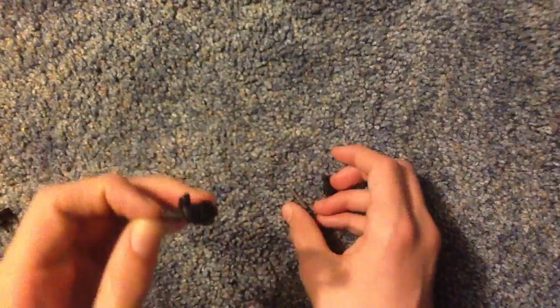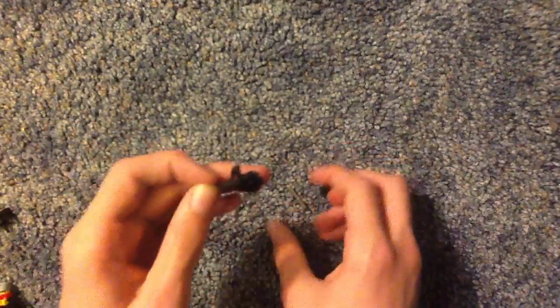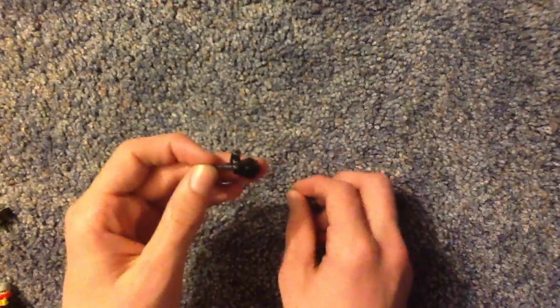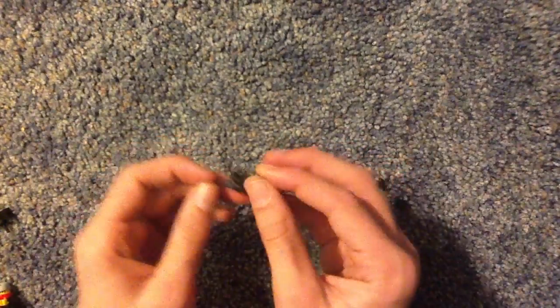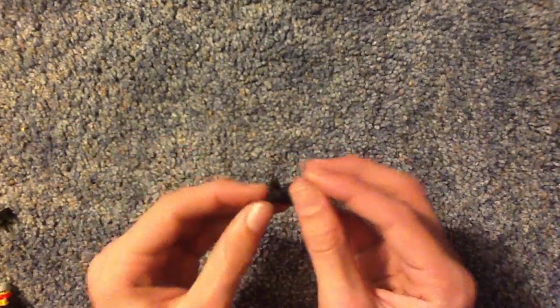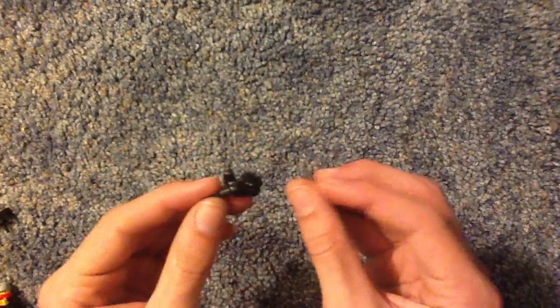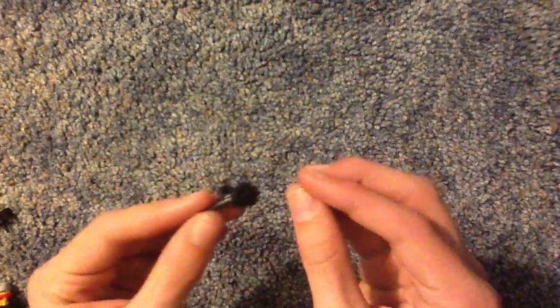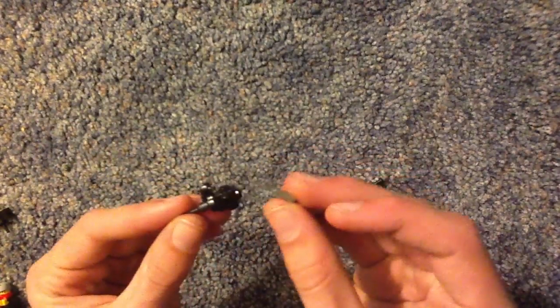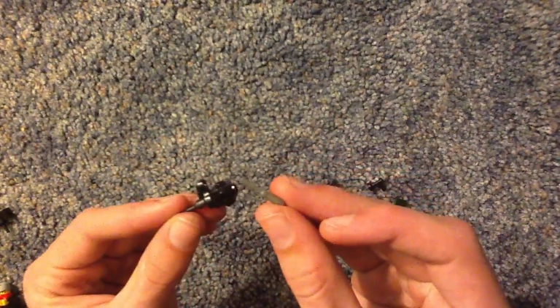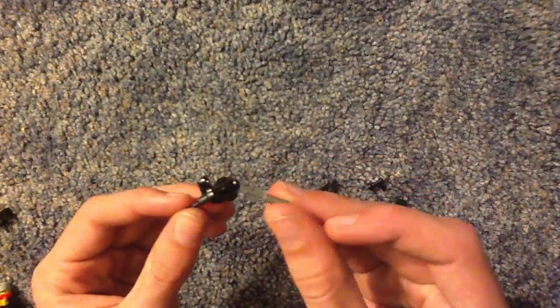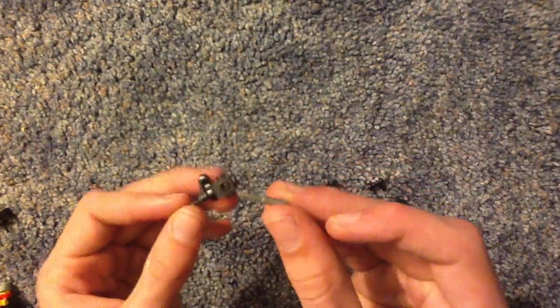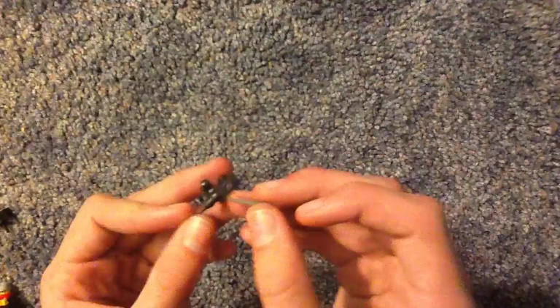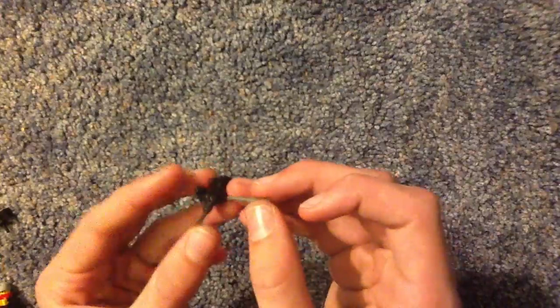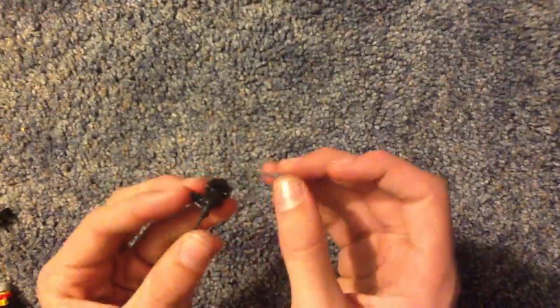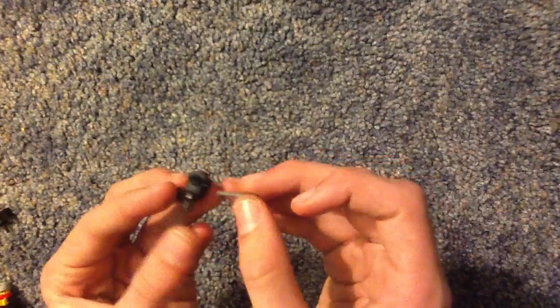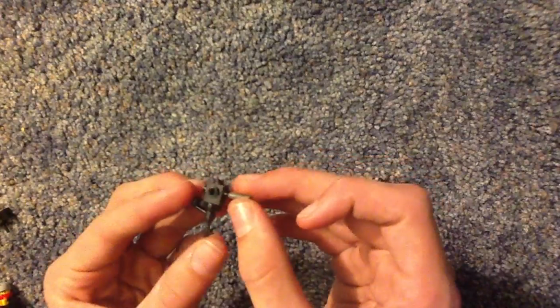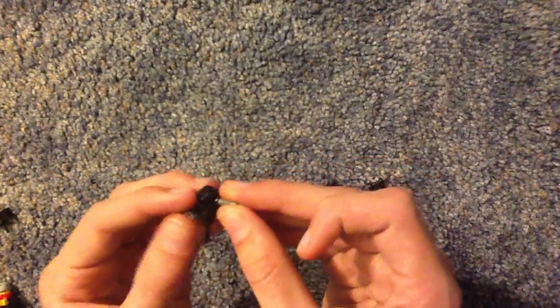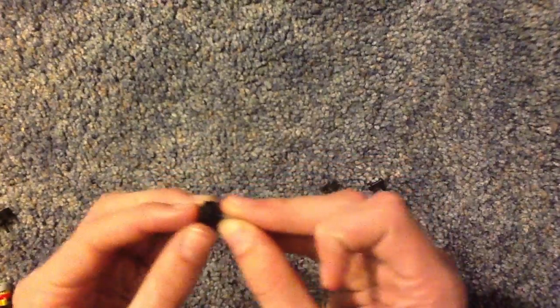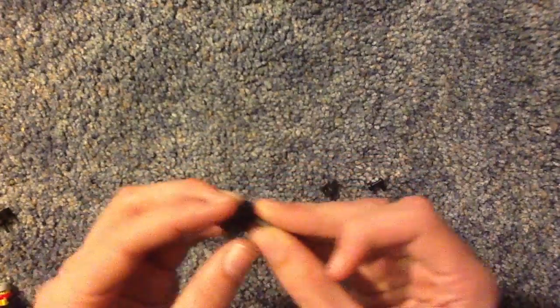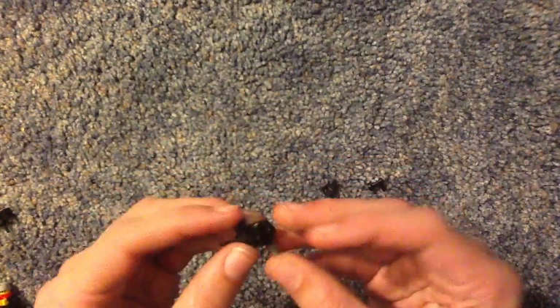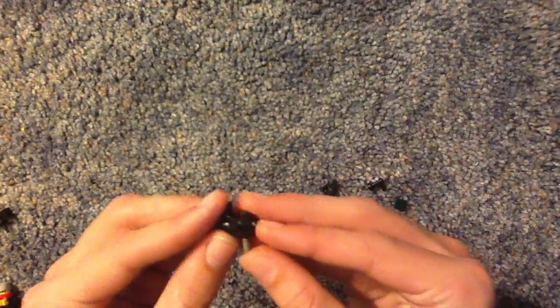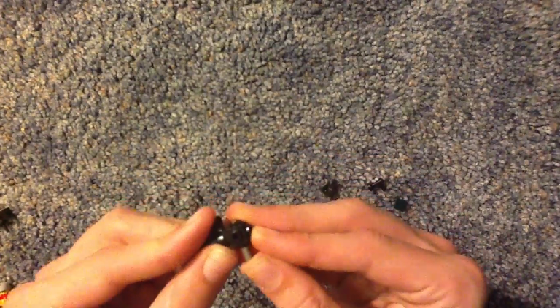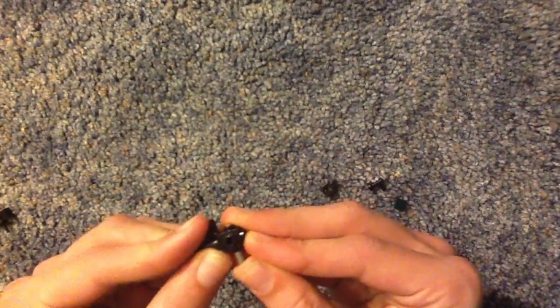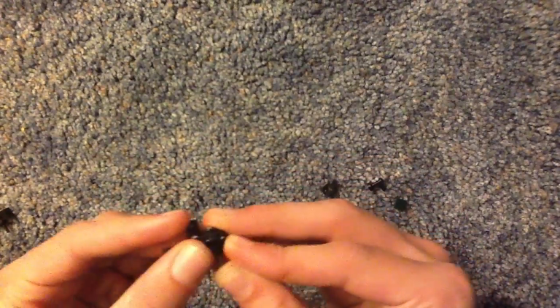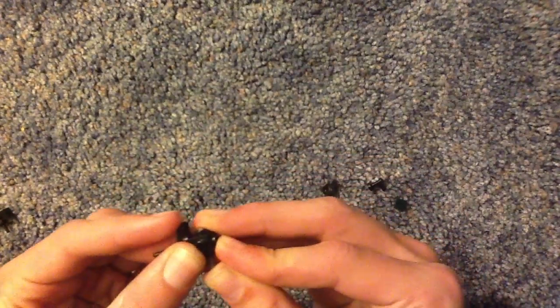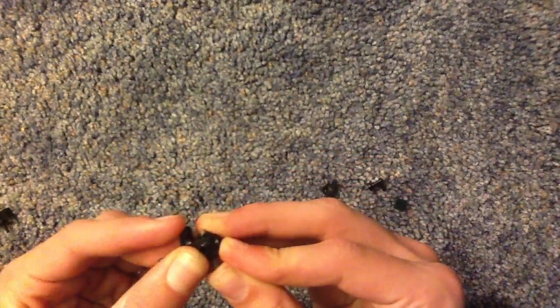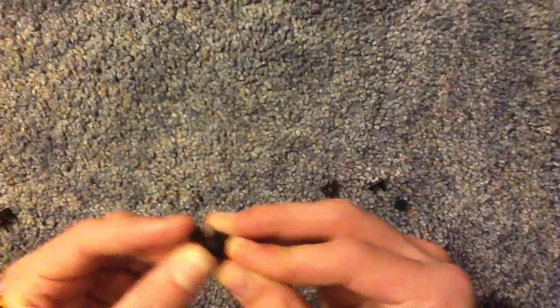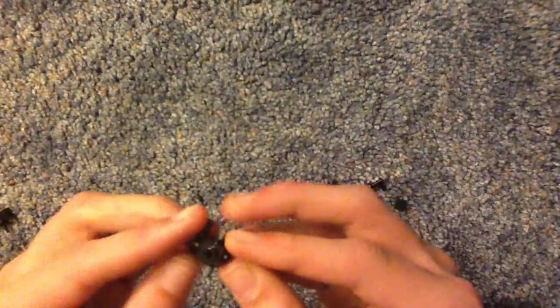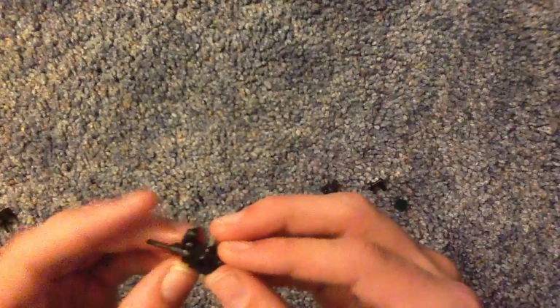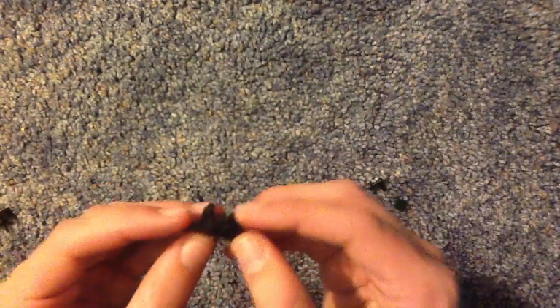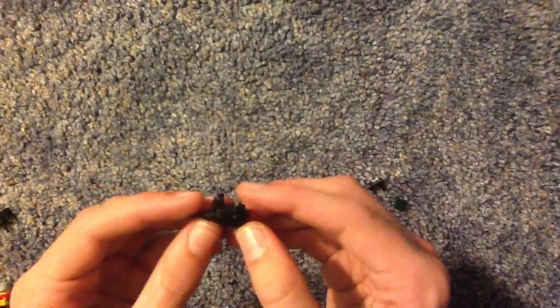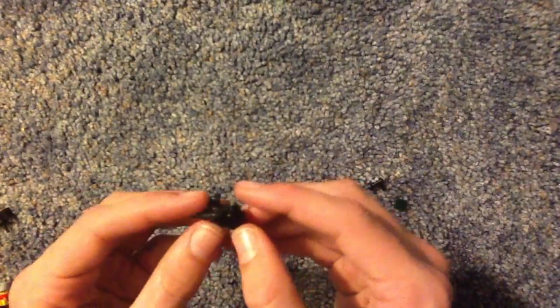Afterwards, to make the forward hand grip, you can use a gray screwdriver or really any color. And just put it up through the bottom, and make sure a little bit is sticking out.